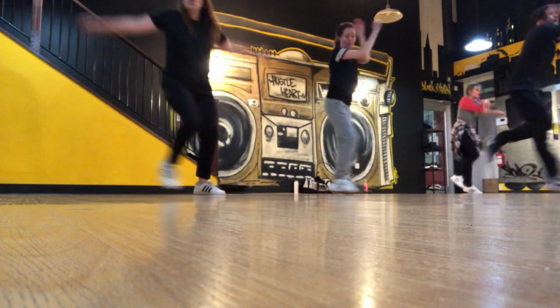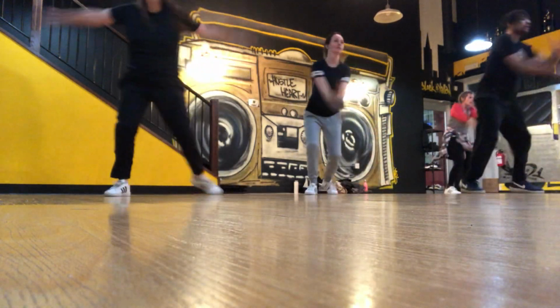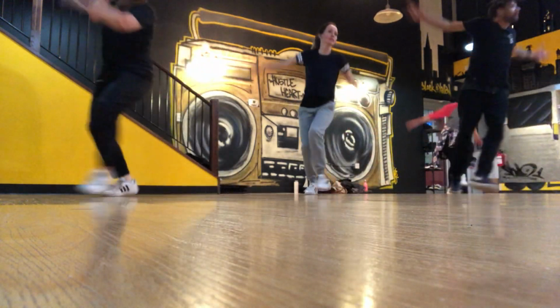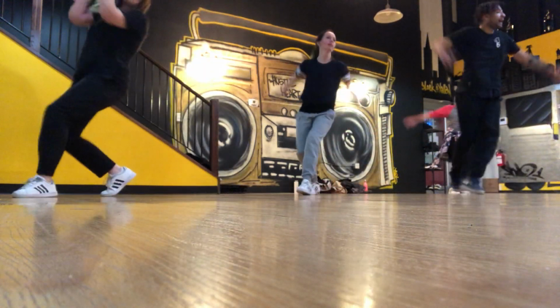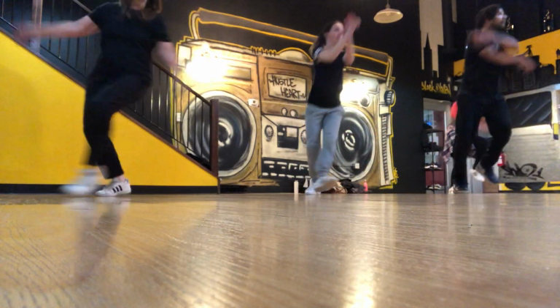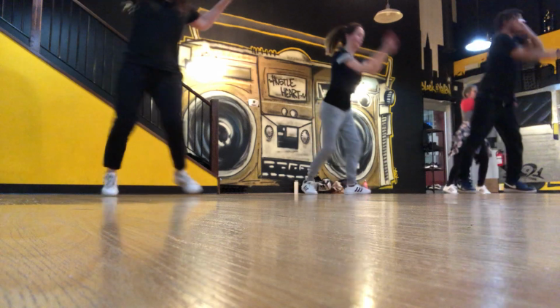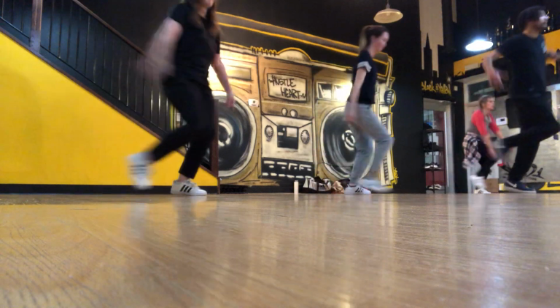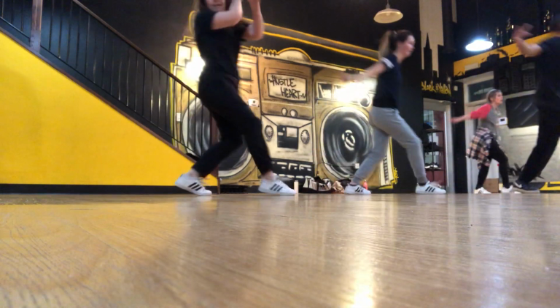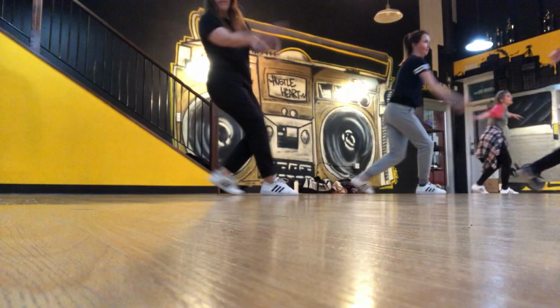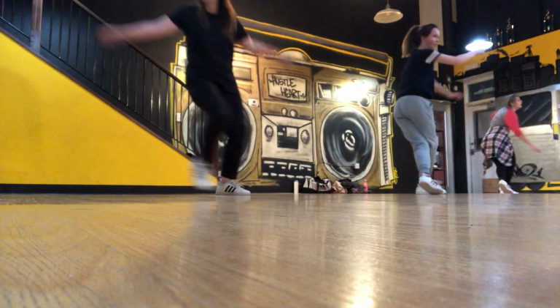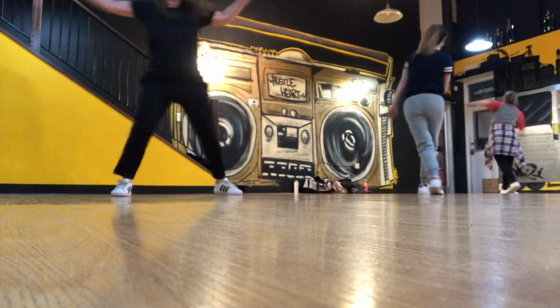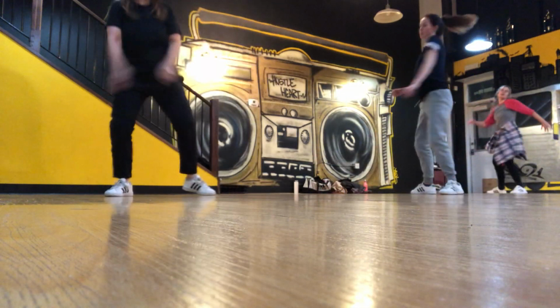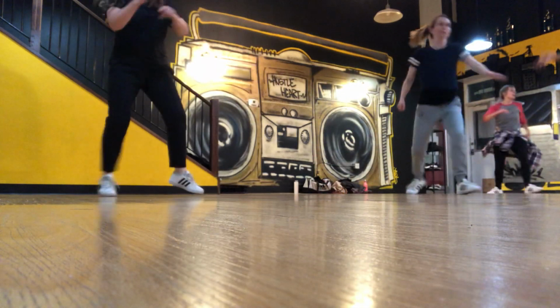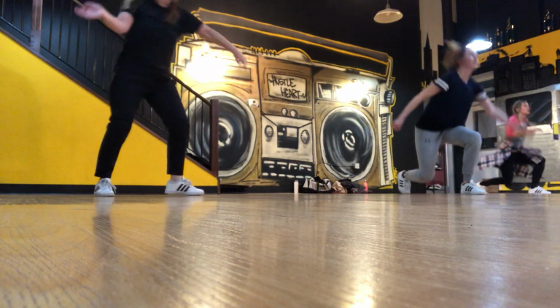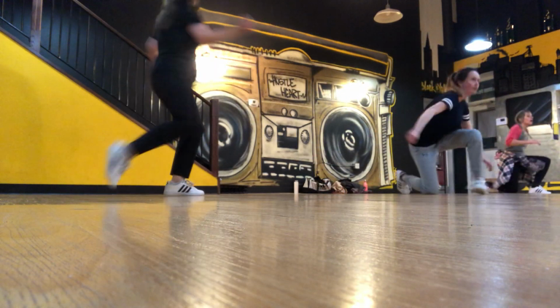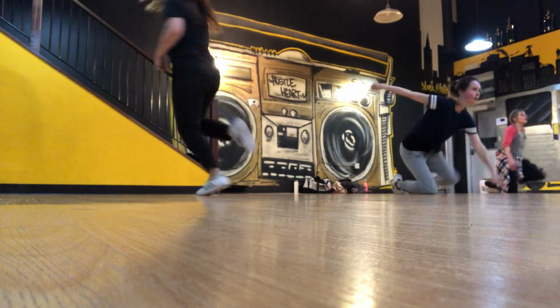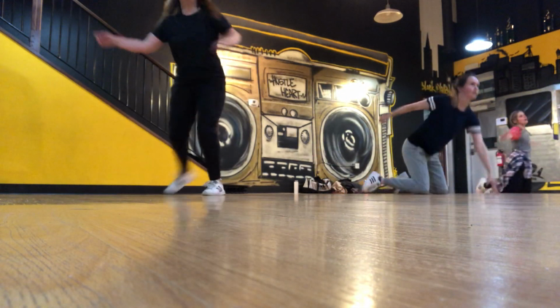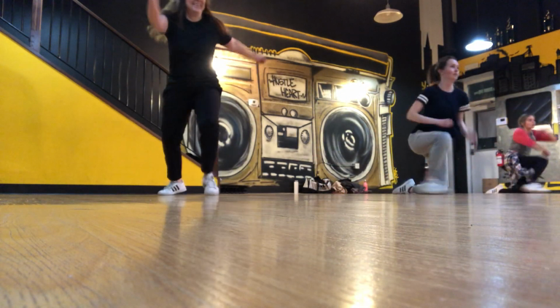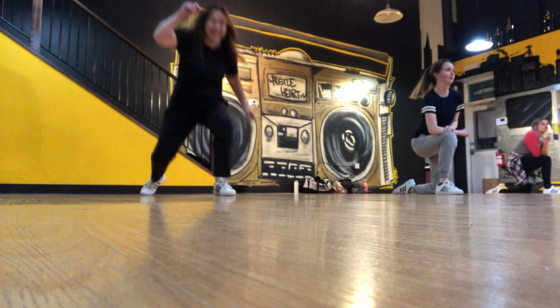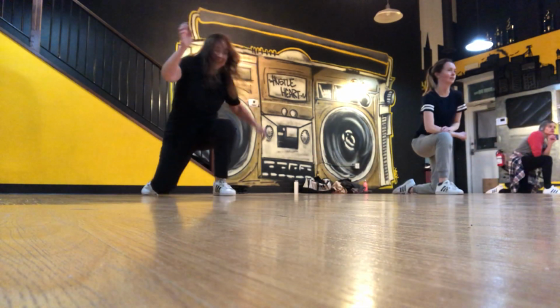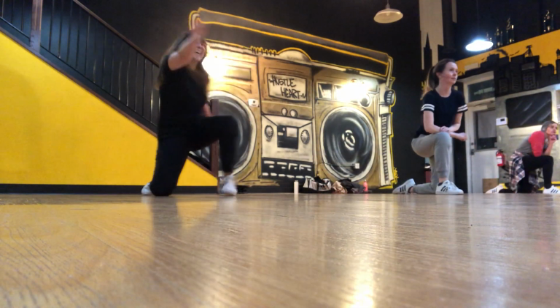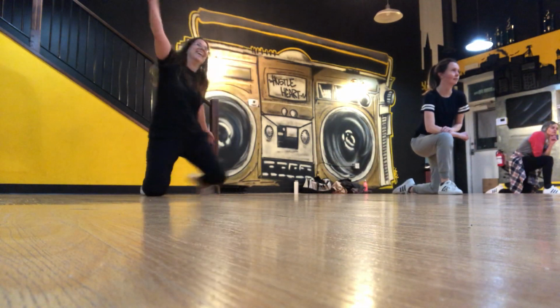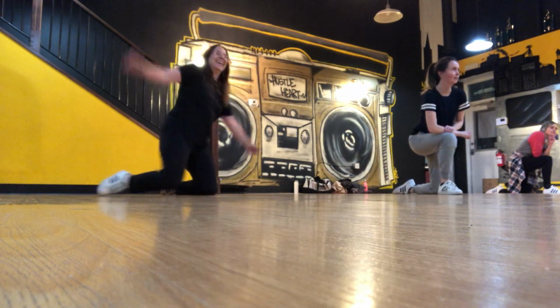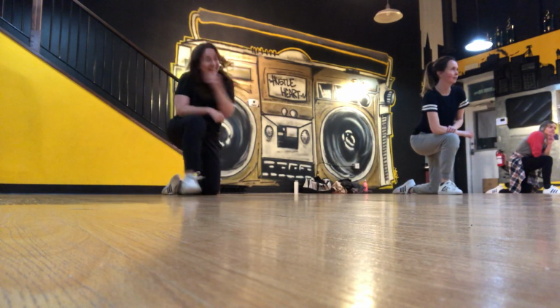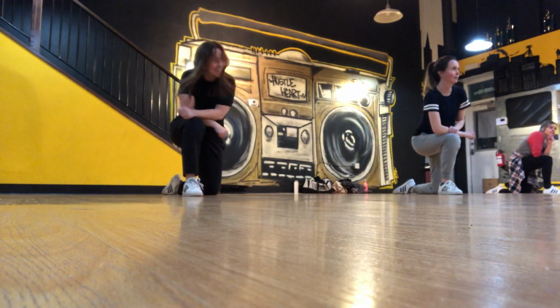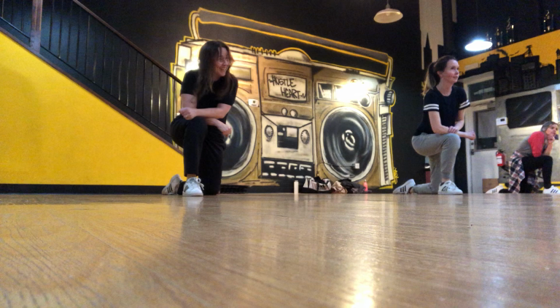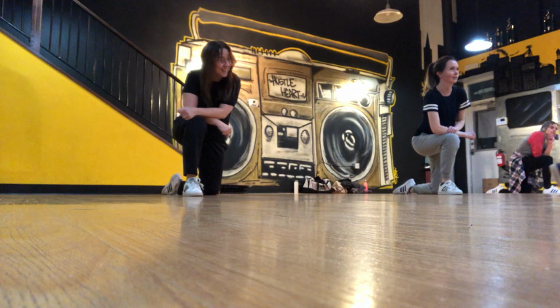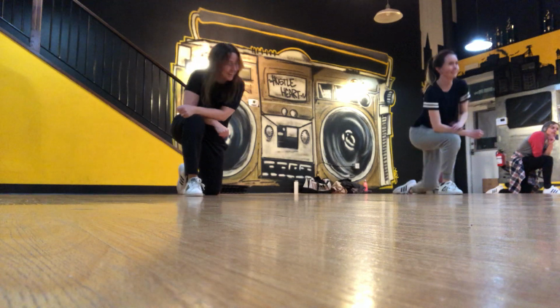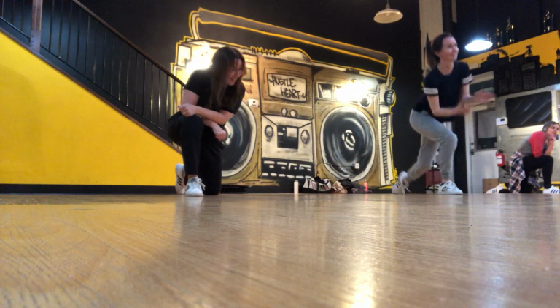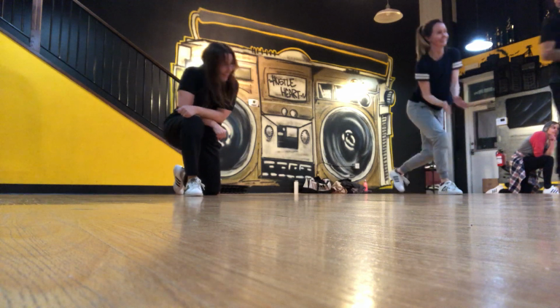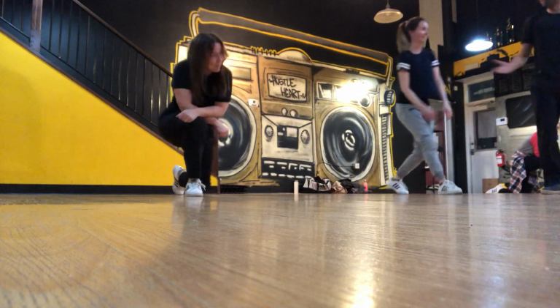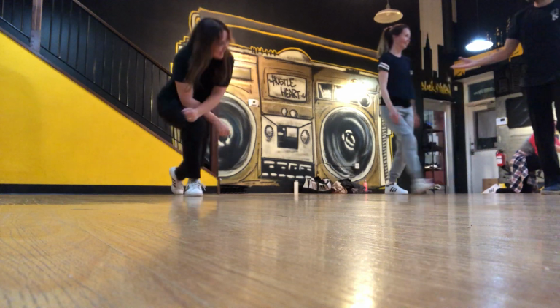Five, nine, hit, nine, nine, eight, three. There you go. Nice. Good job.